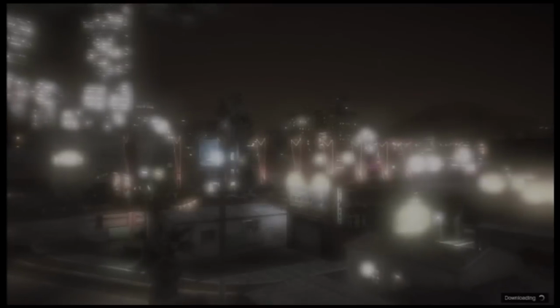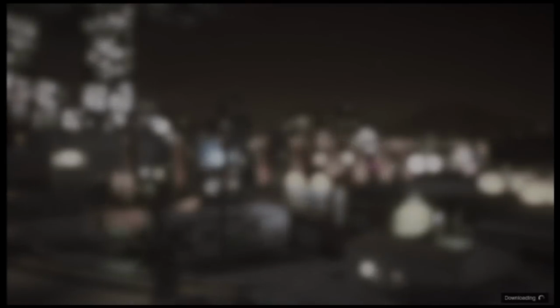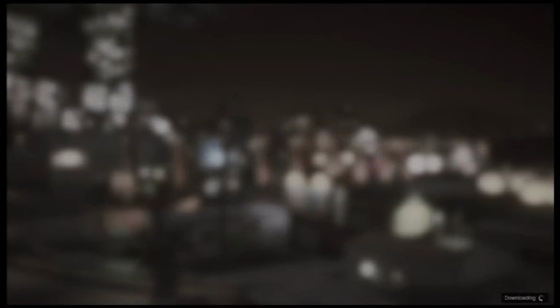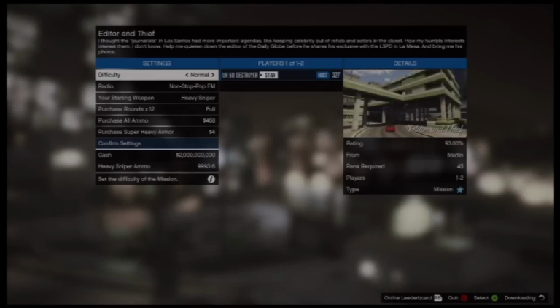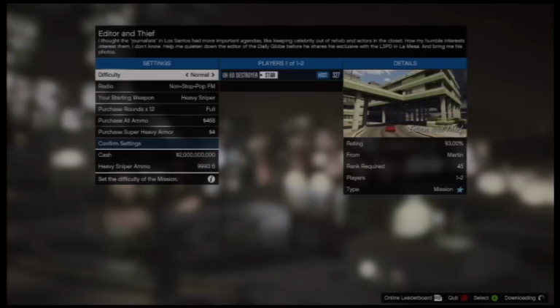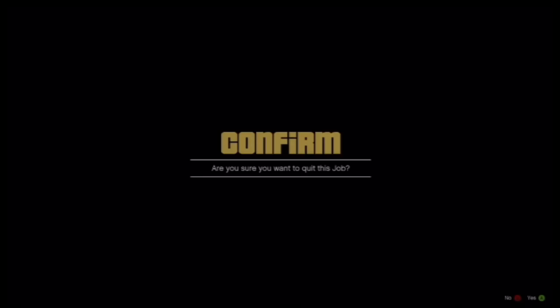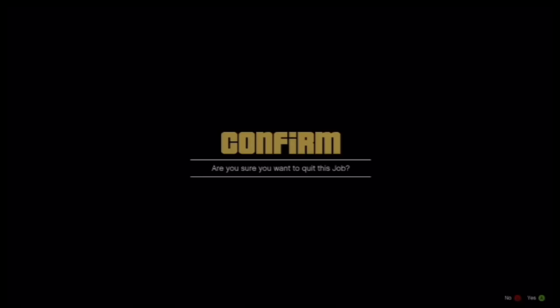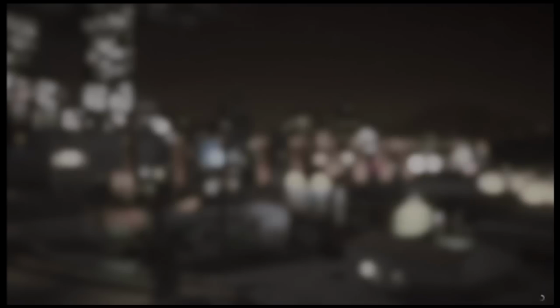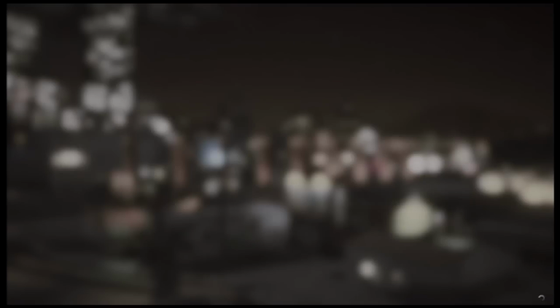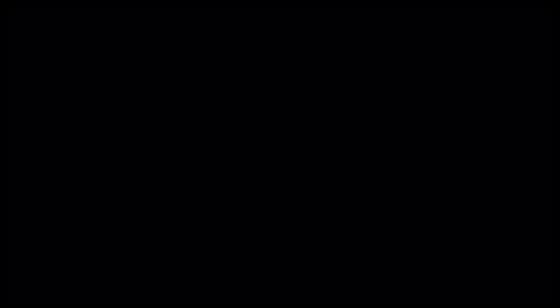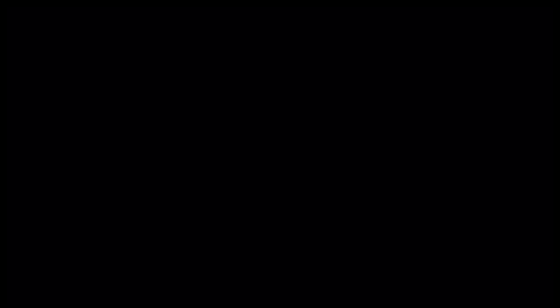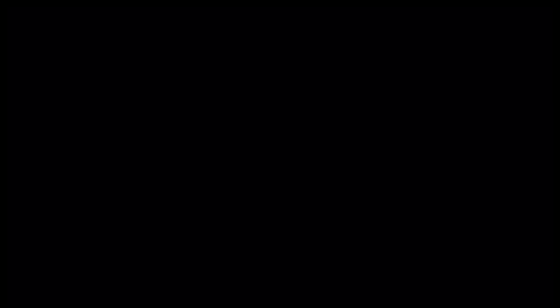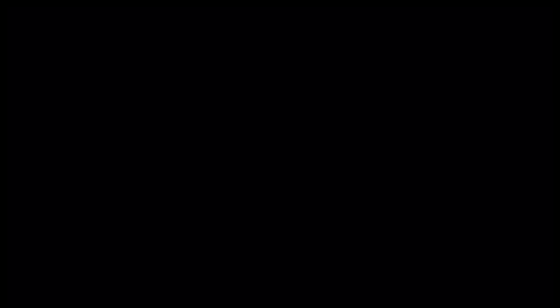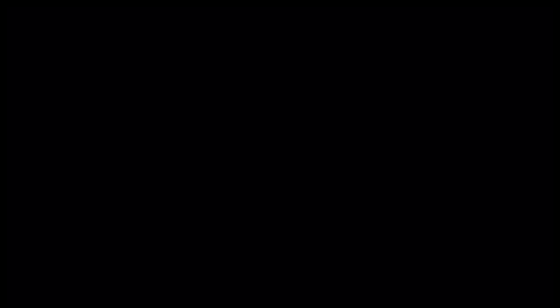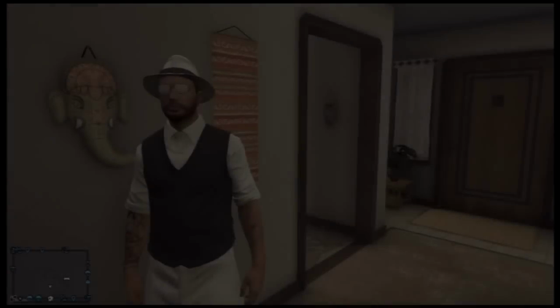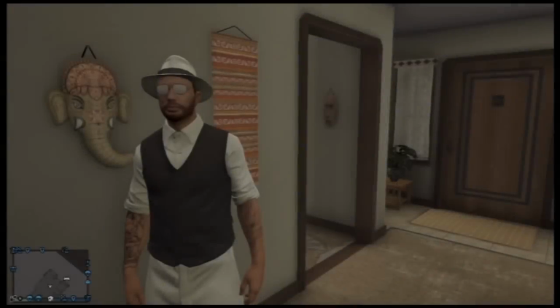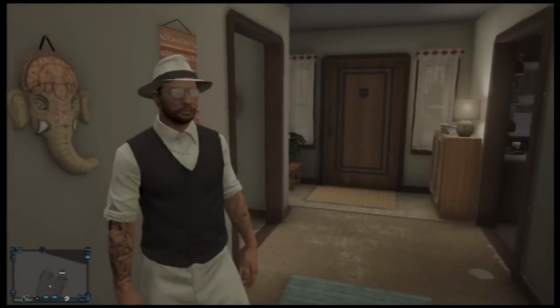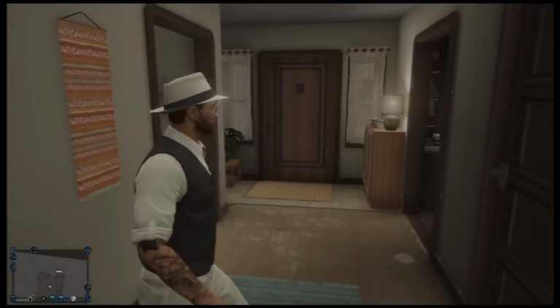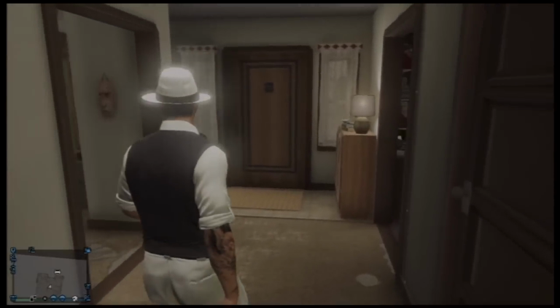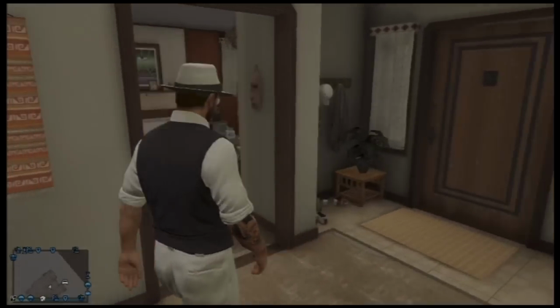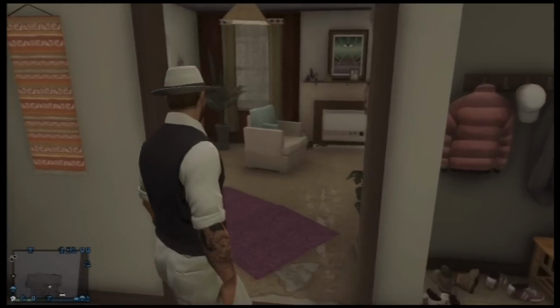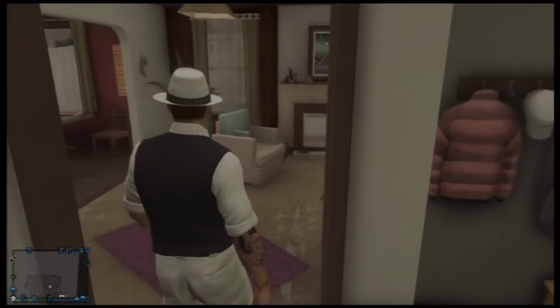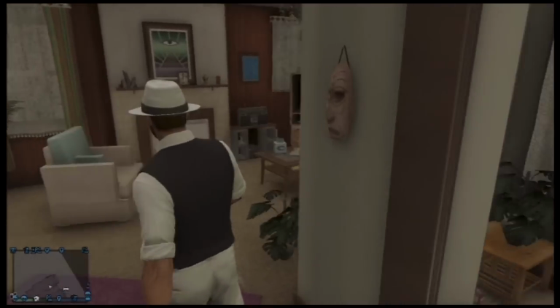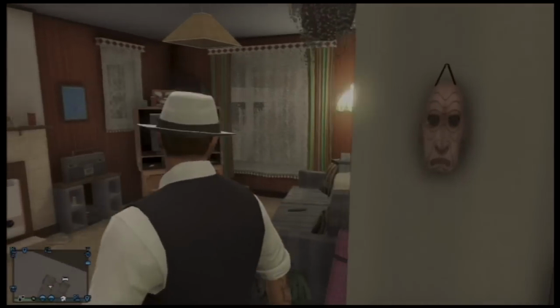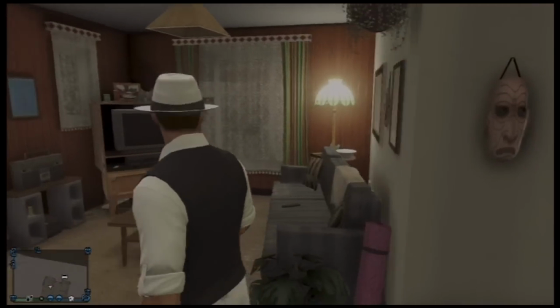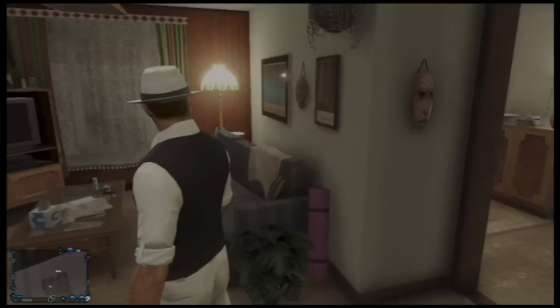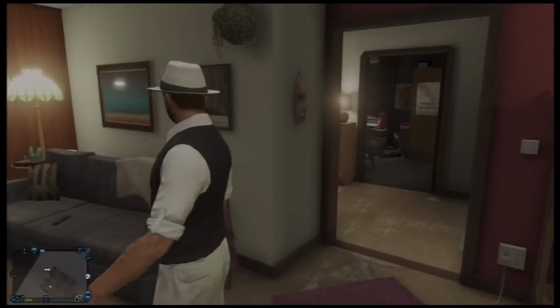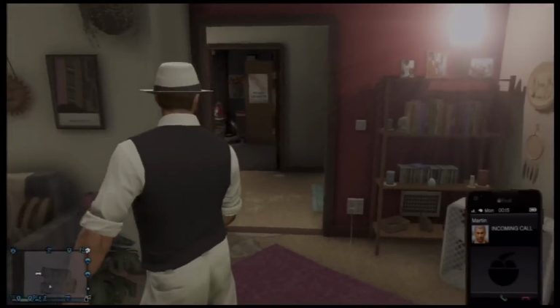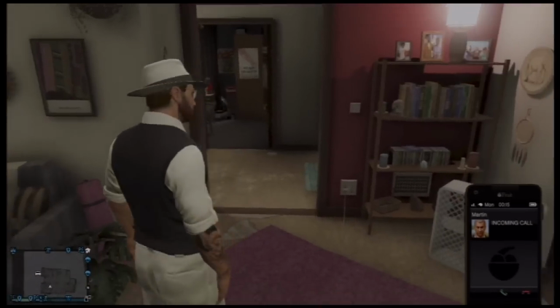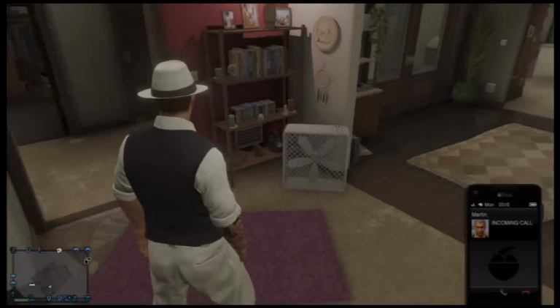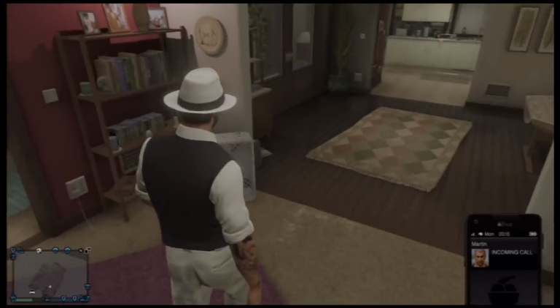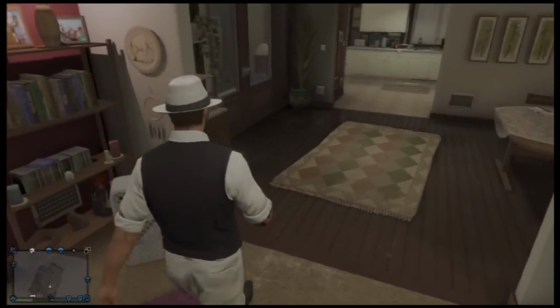This is a cool place you guys can go to if you want to have fun, mess around, and show your friends a cool glitch. You do have to kill yourself through the kill yourself option while you're inside to get back outside — you can't walk out, so that is the only way out.